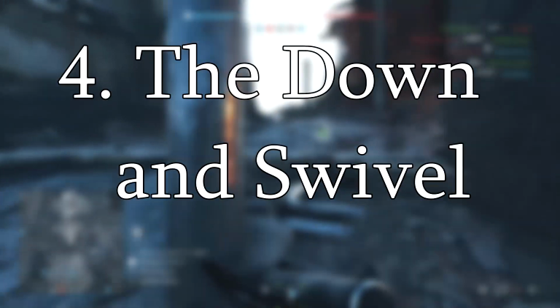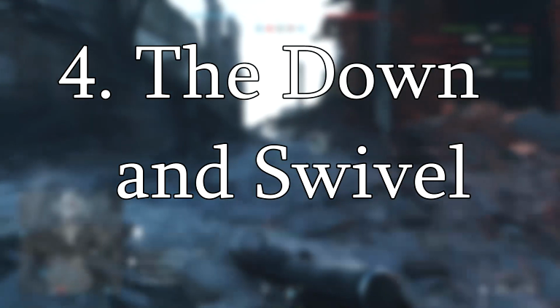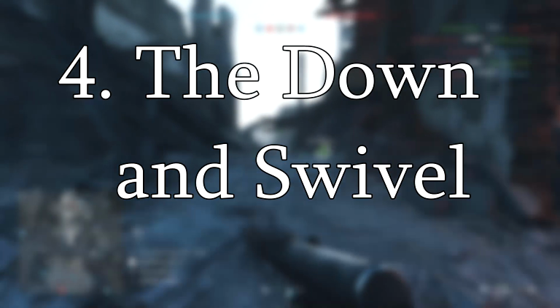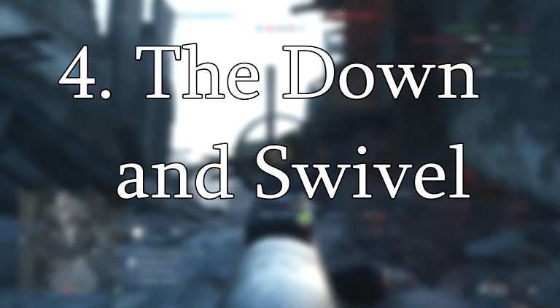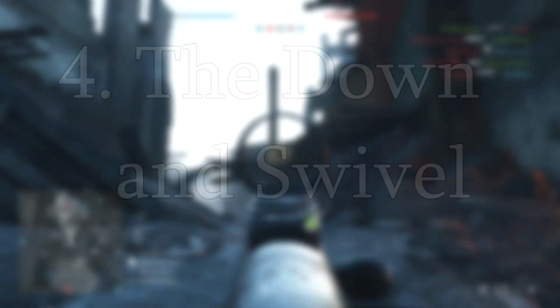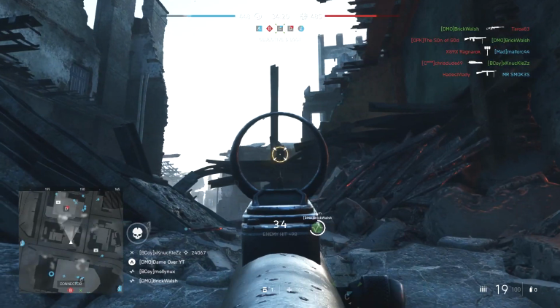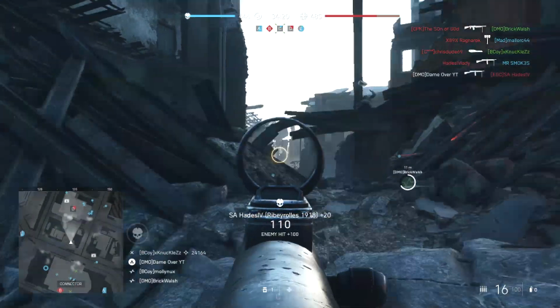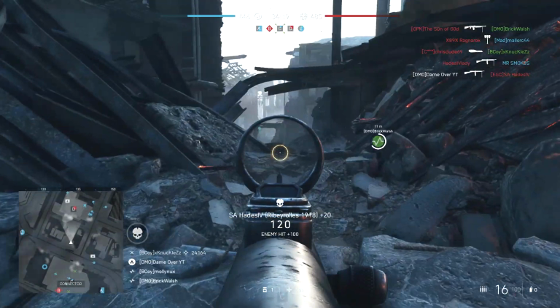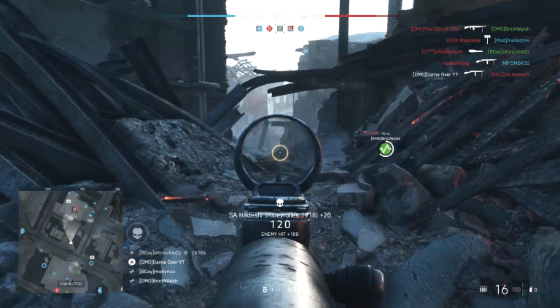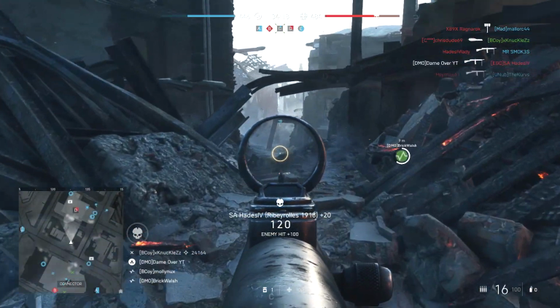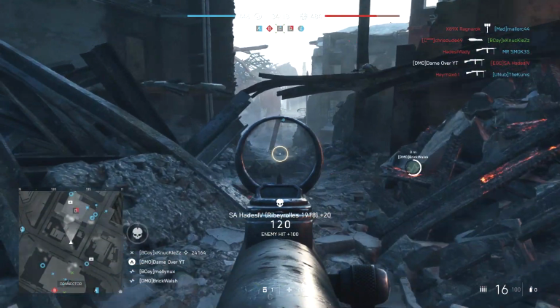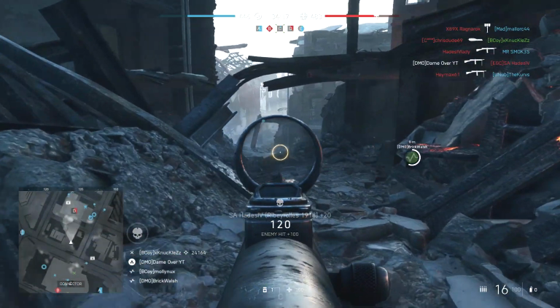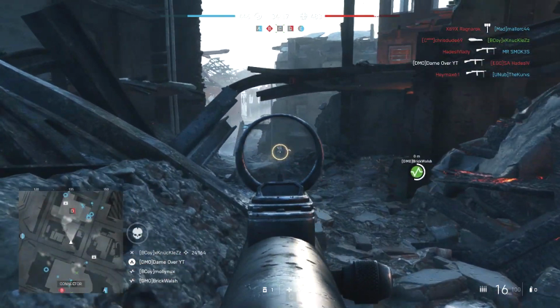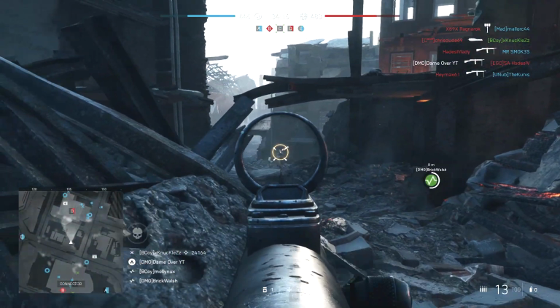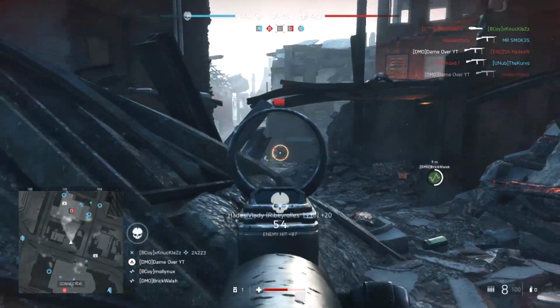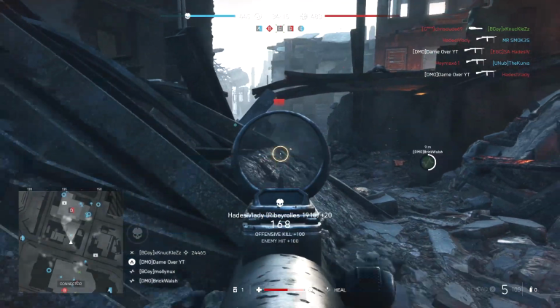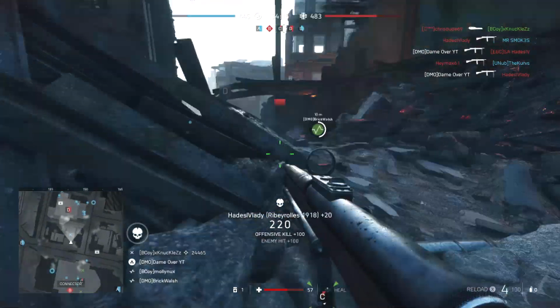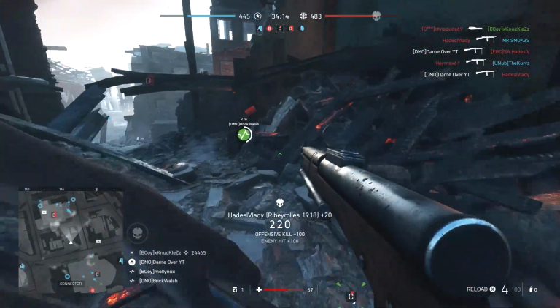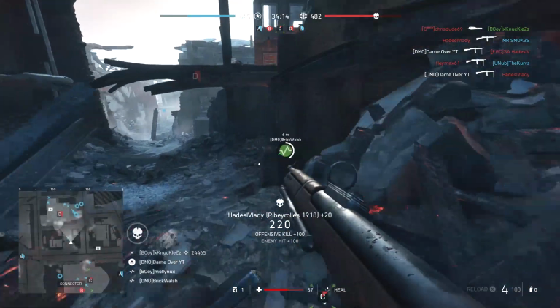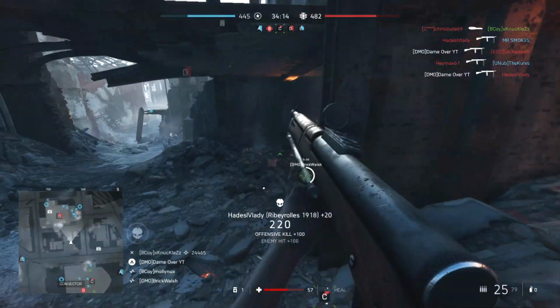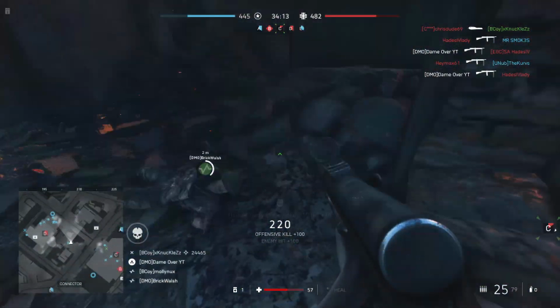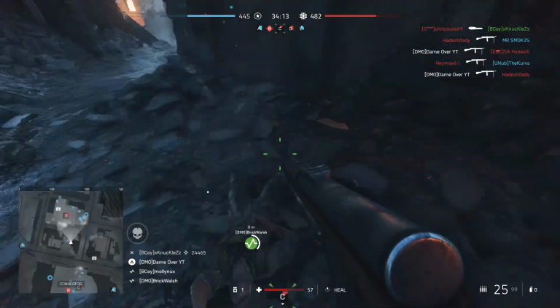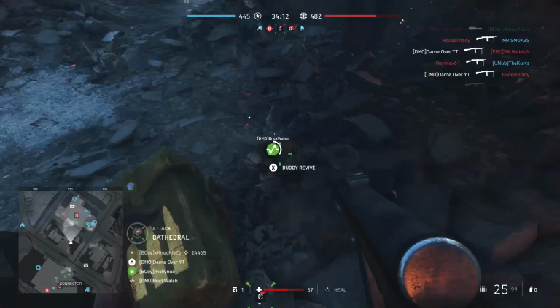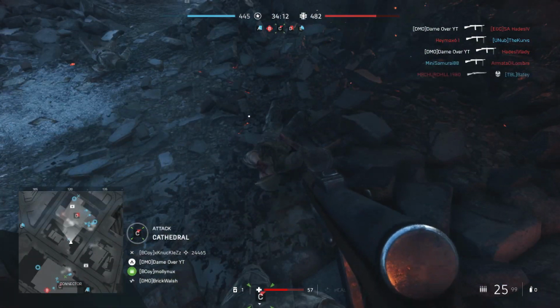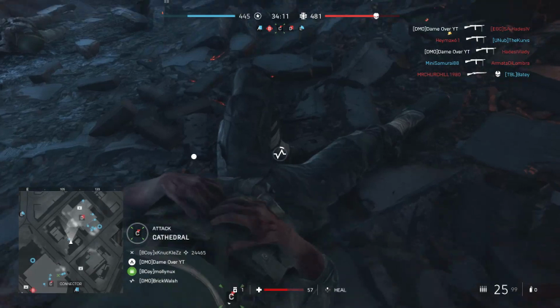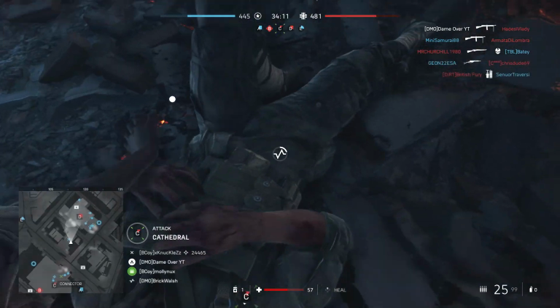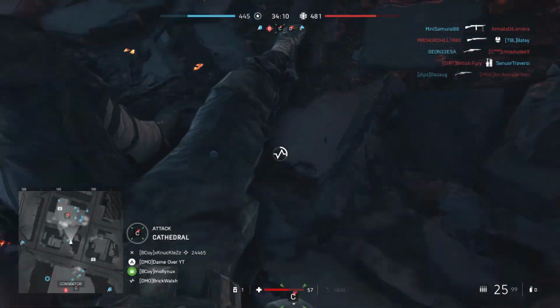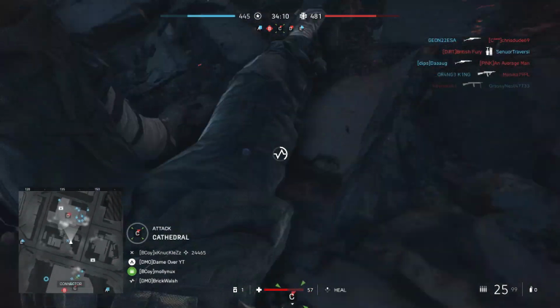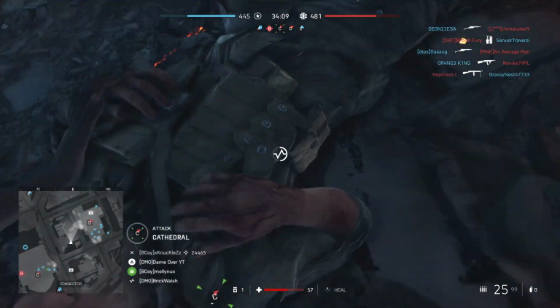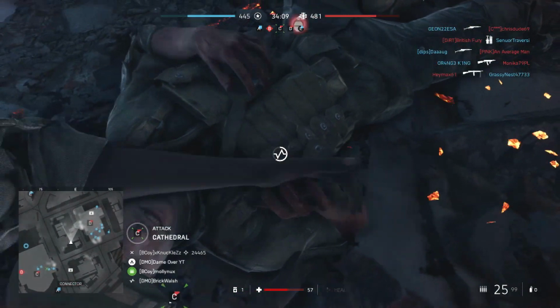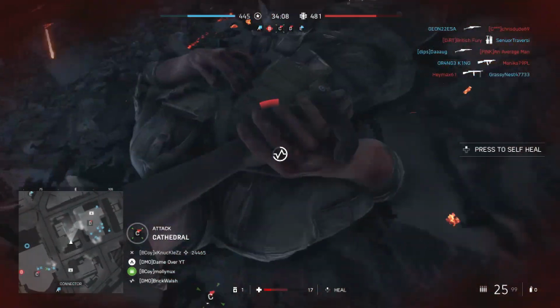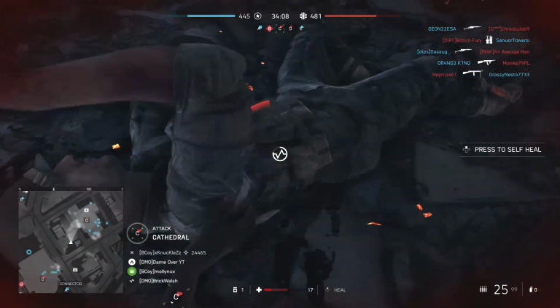Number 4: The Down and Swivel. Another very useful mechanic to be aware of is that if you do get downed you can still swivel around using the right stick — this is on console — and you can keep an eye on any enemies that might still be nearby. So even if you do have a friend that likes to die a lot, they can still be useful.